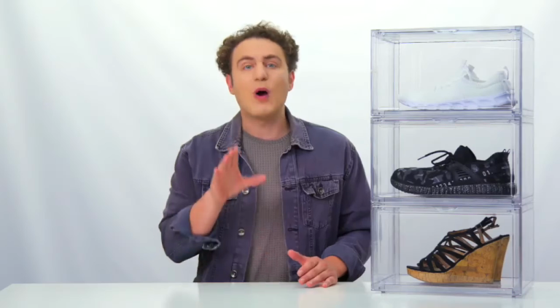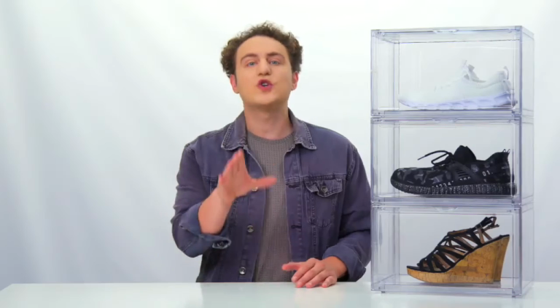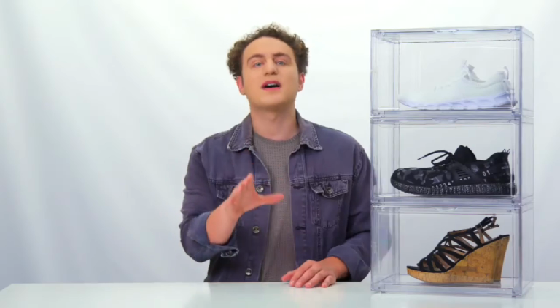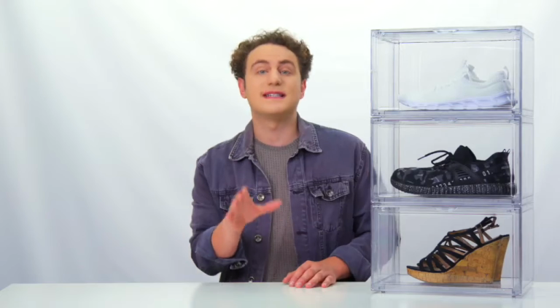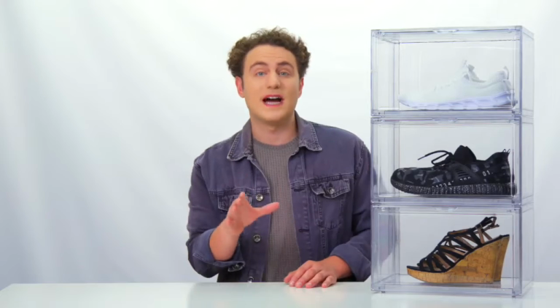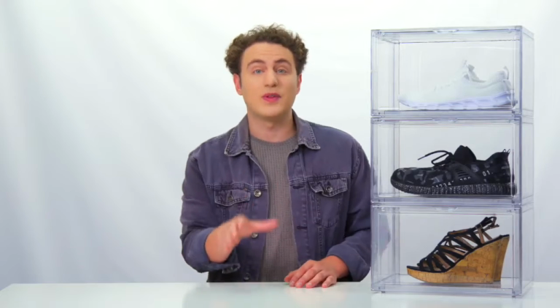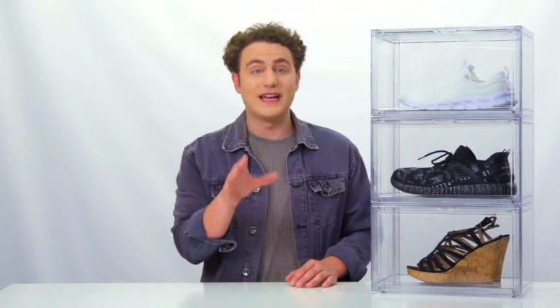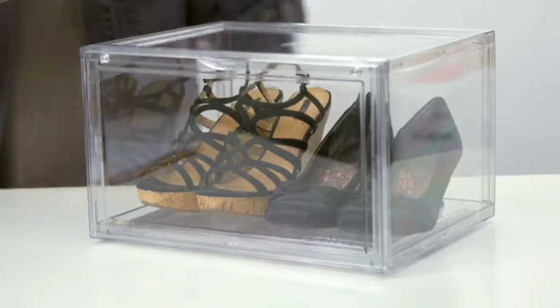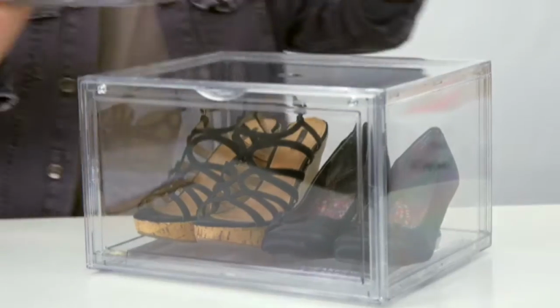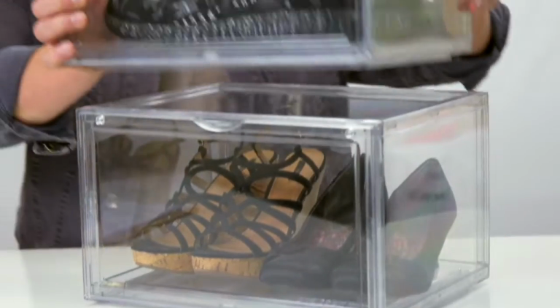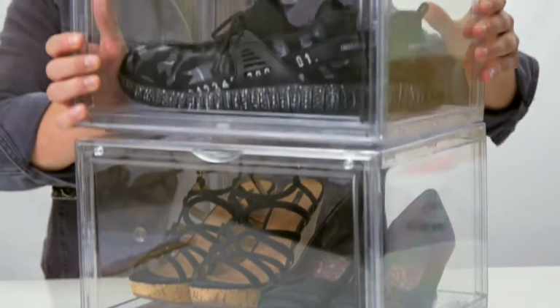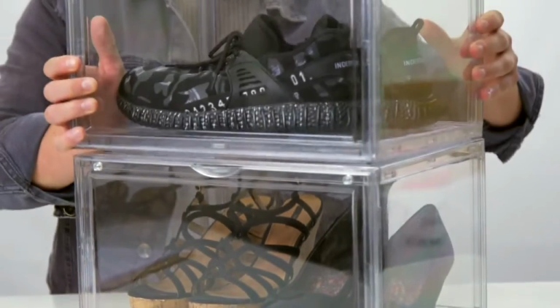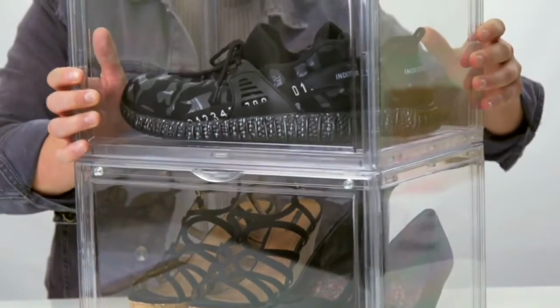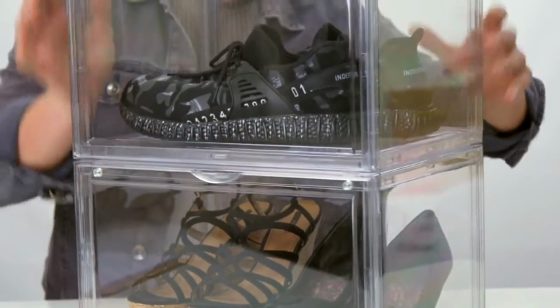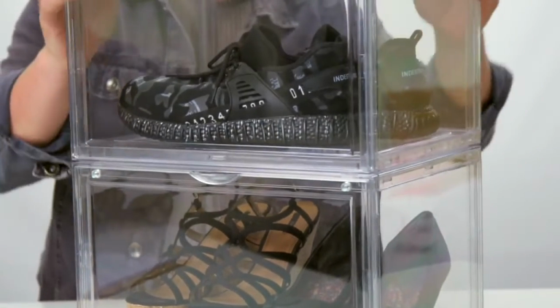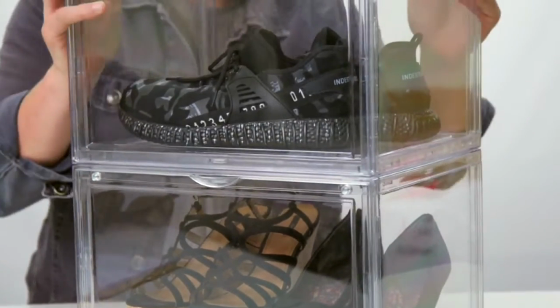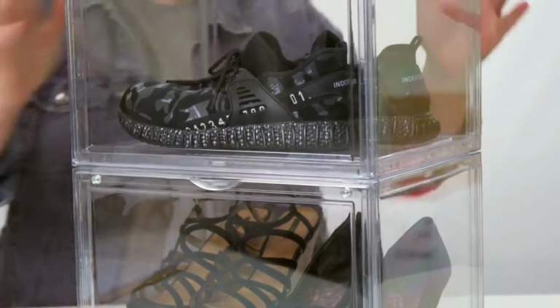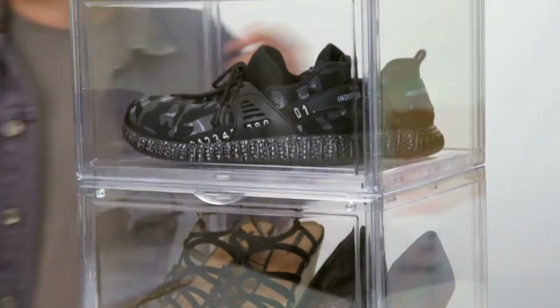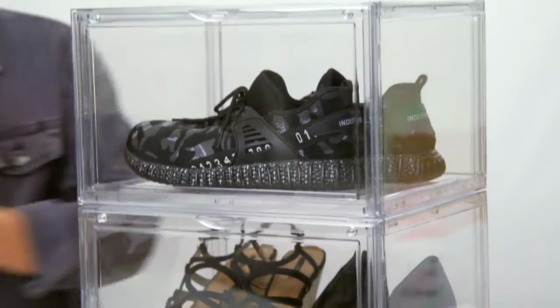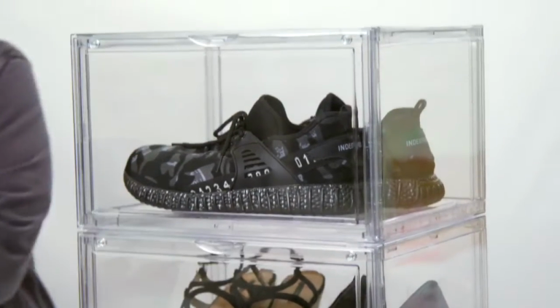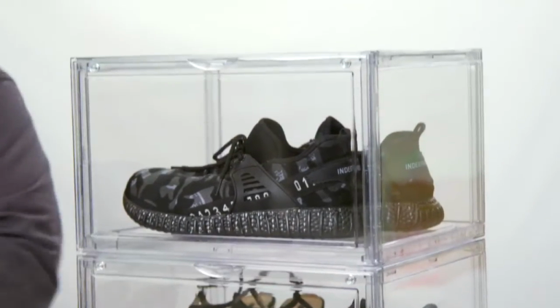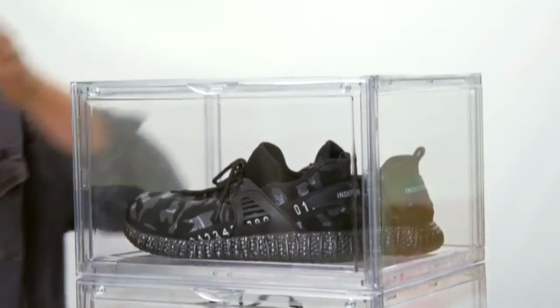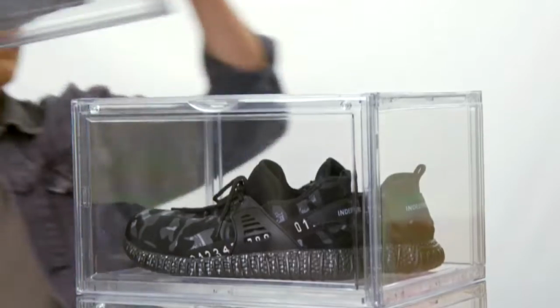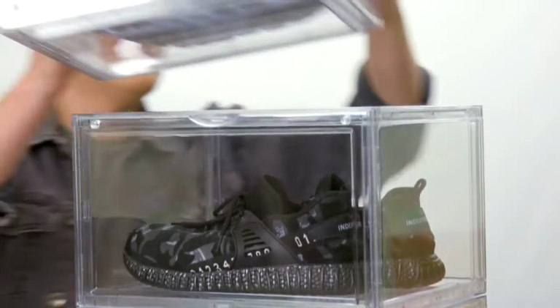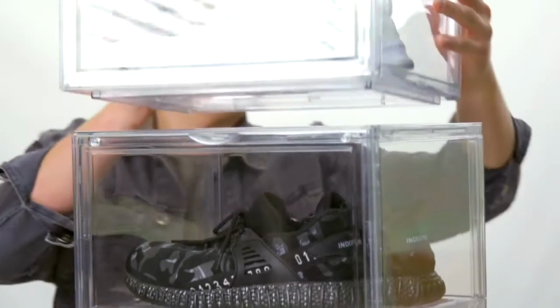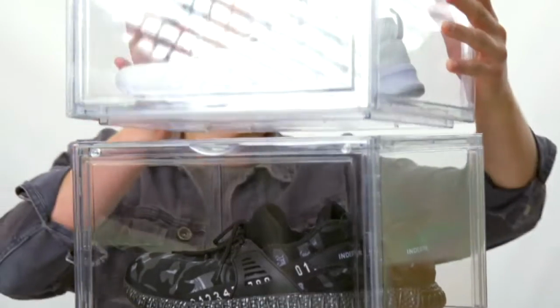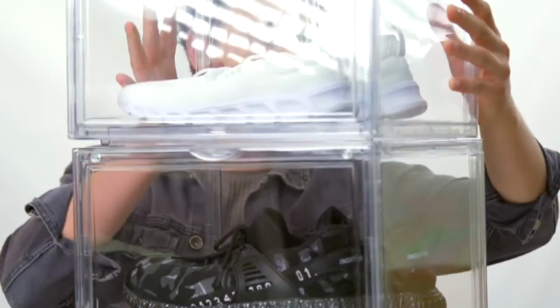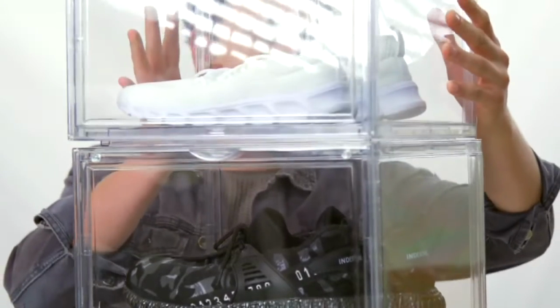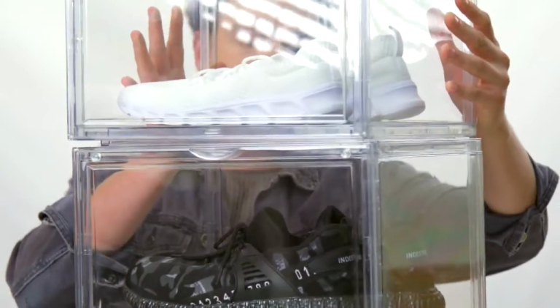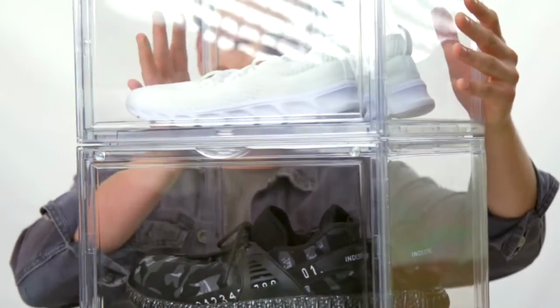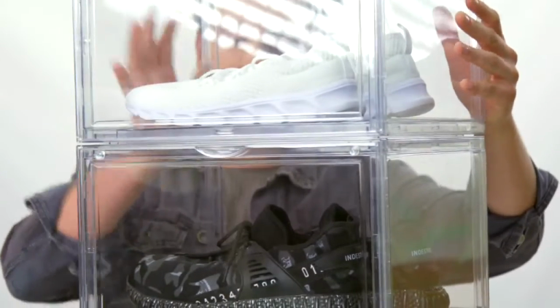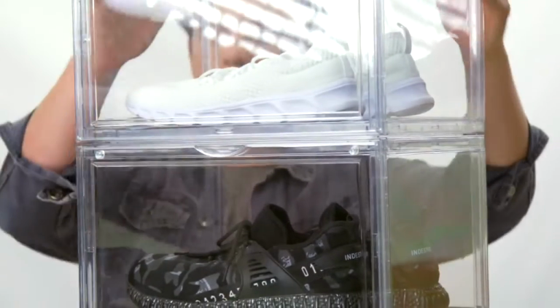Our shoe box is designed with an interlocking system that makes sure they won't topple easily. Creating that shoe wall can be more than just a dream.